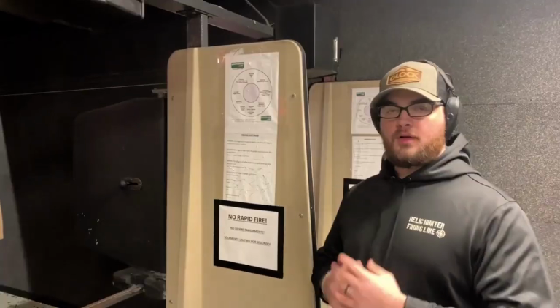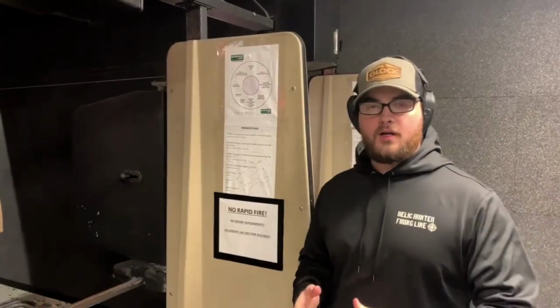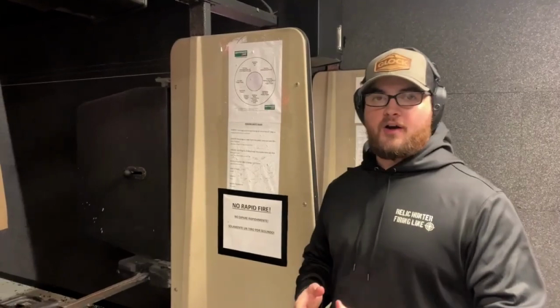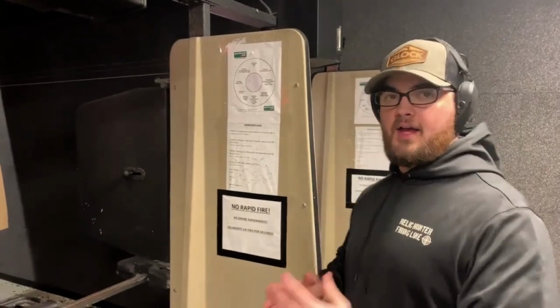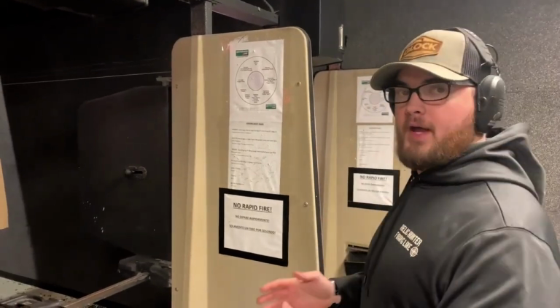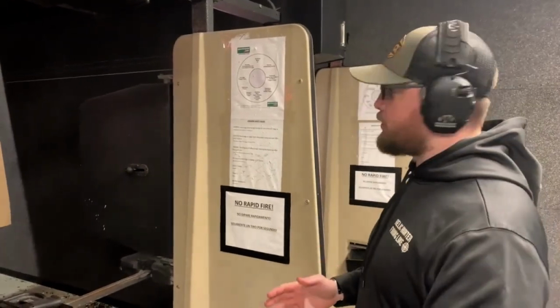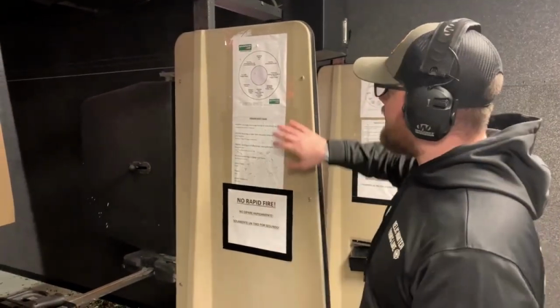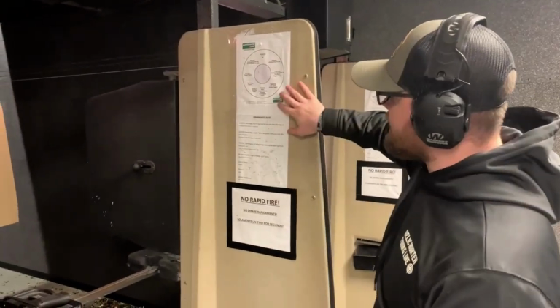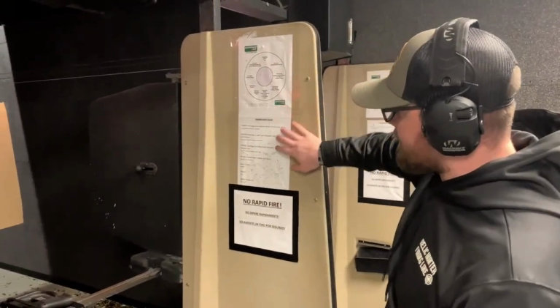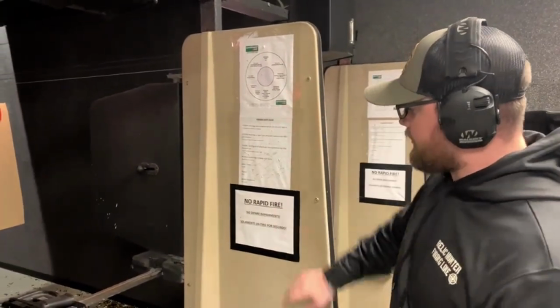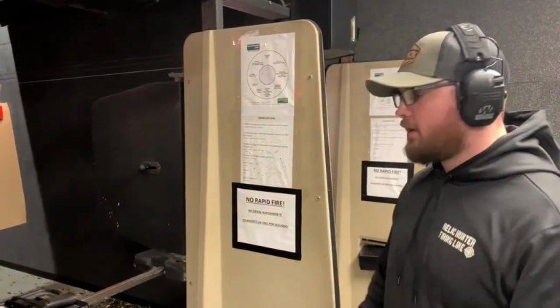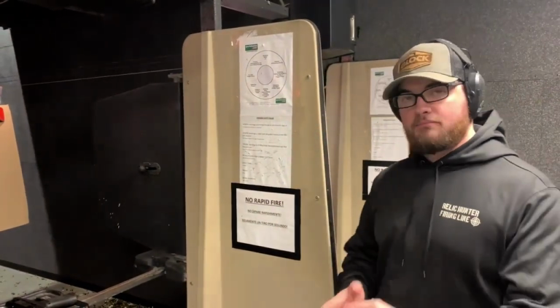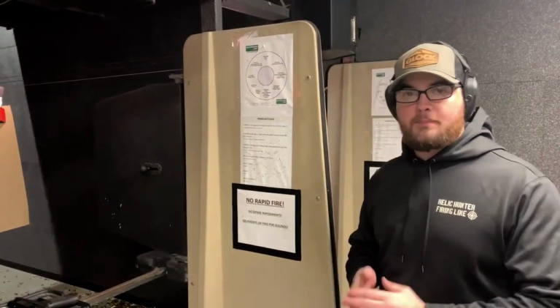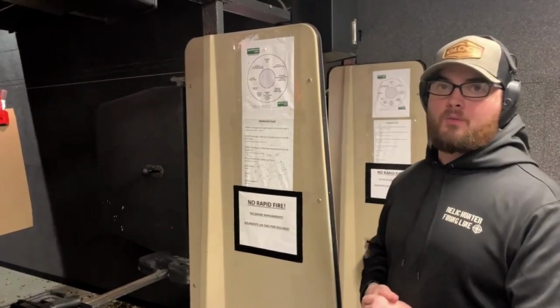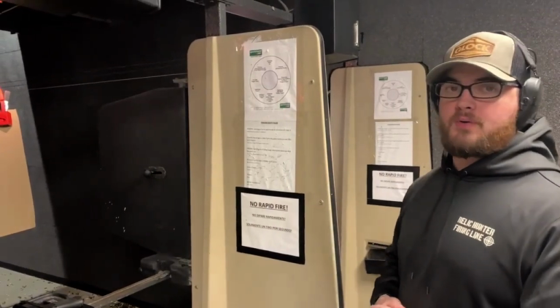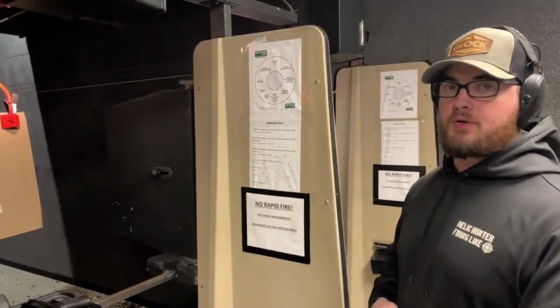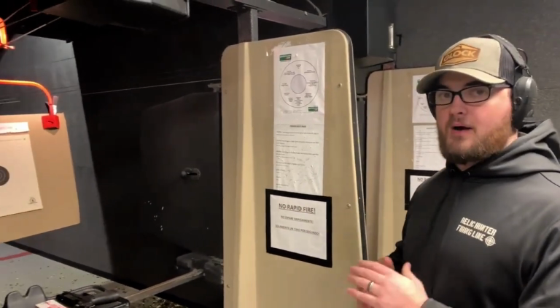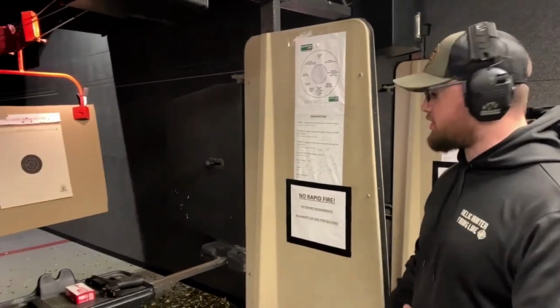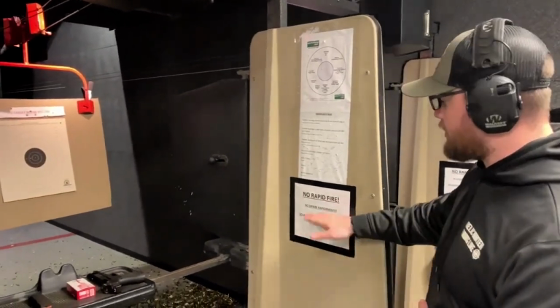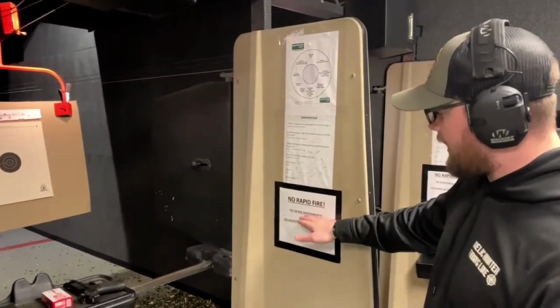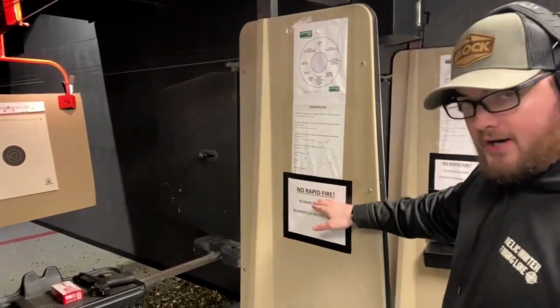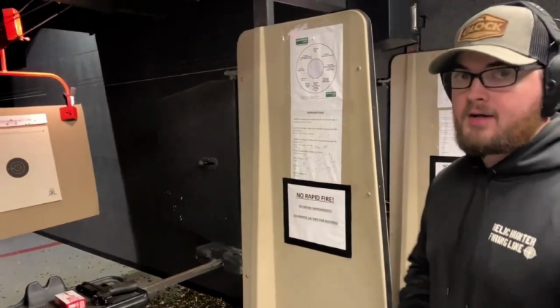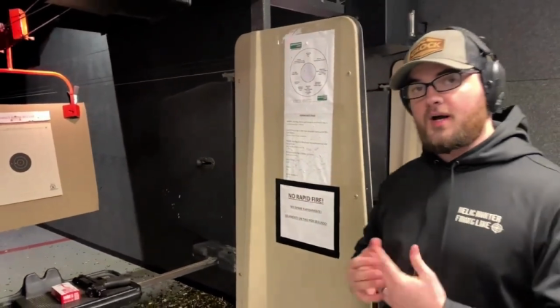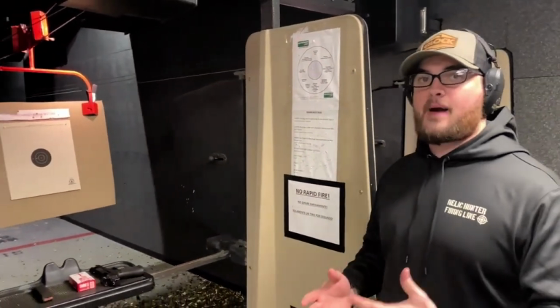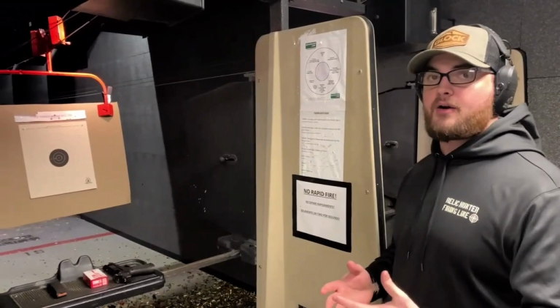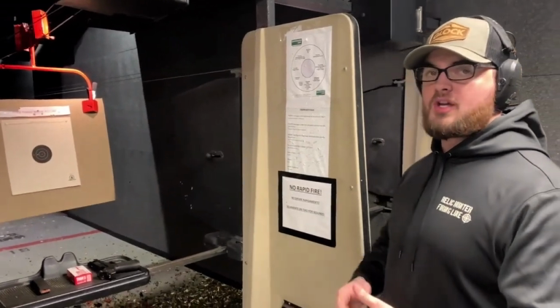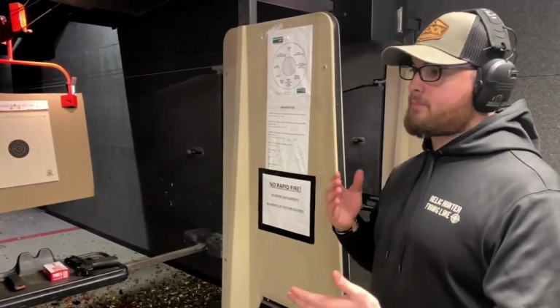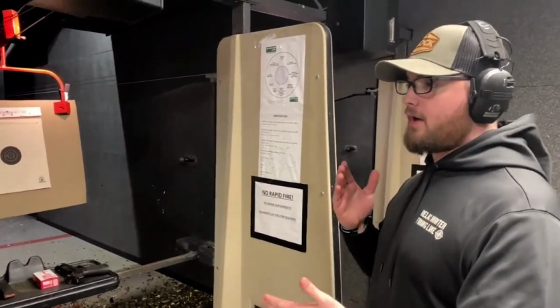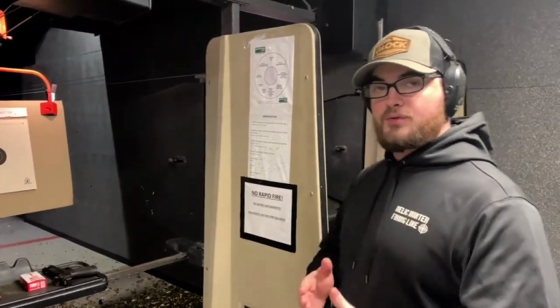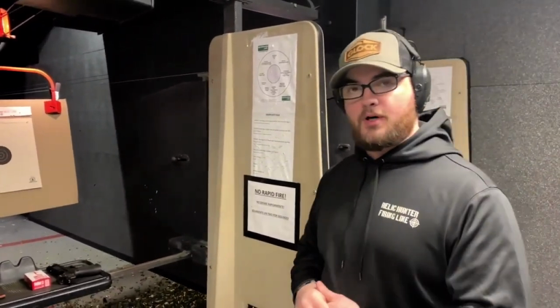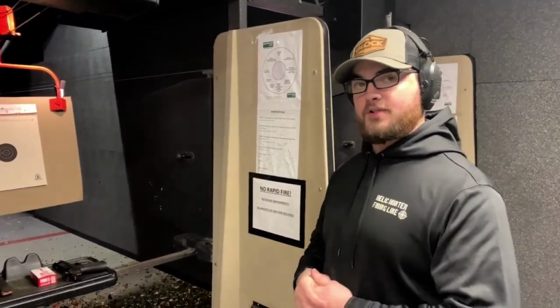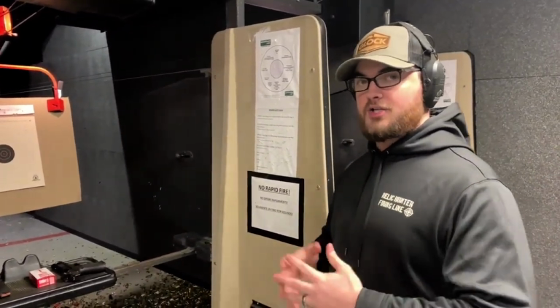Here at Relic Hunter Firing Line, every bay you shoot in will have these papers posted on the wall. The most important one for you as a shooter in our range is no rapid fire. We do not allow rapid fire in our range — we would prefer a one to two second pause in between each shot.